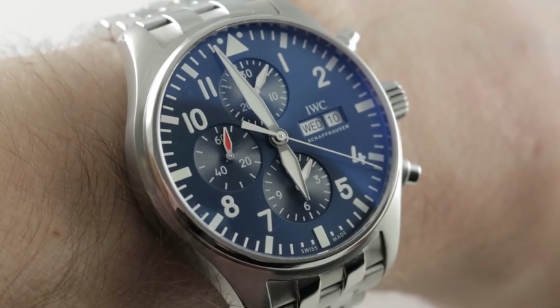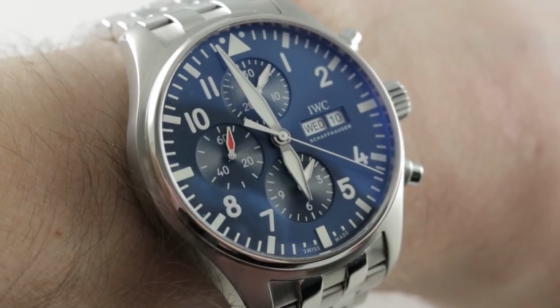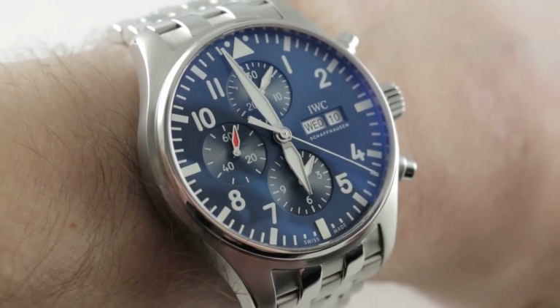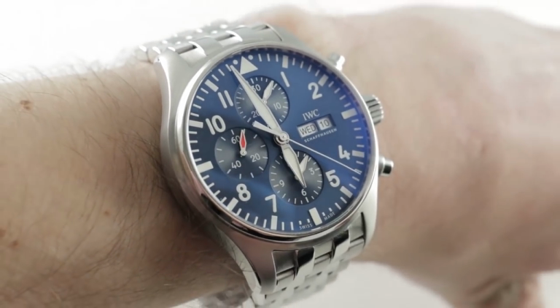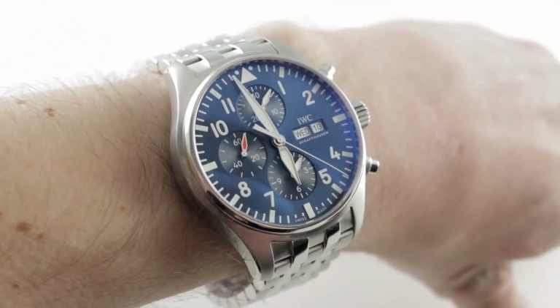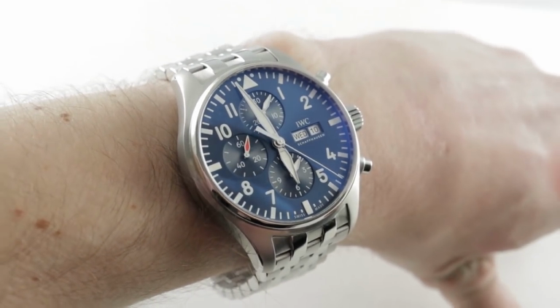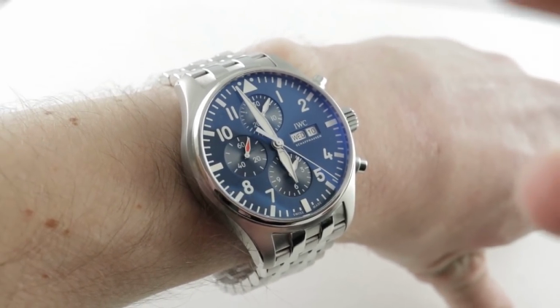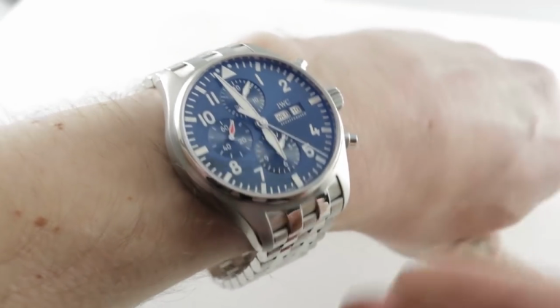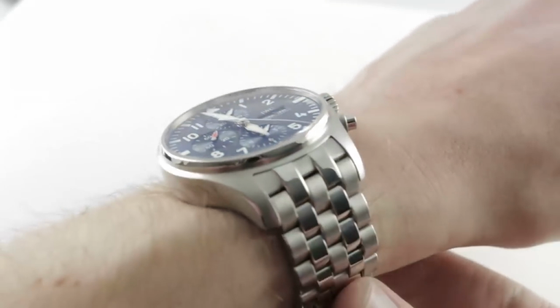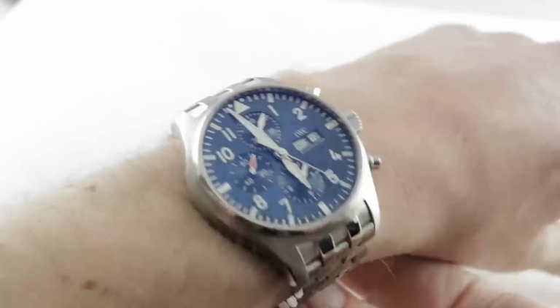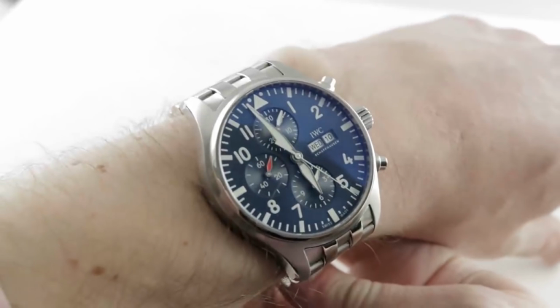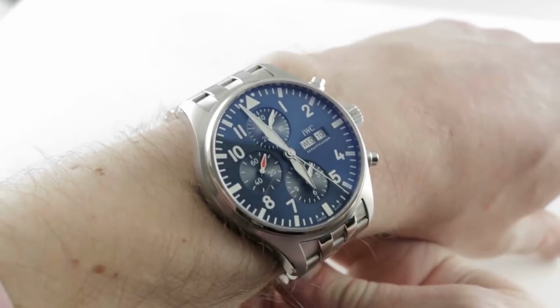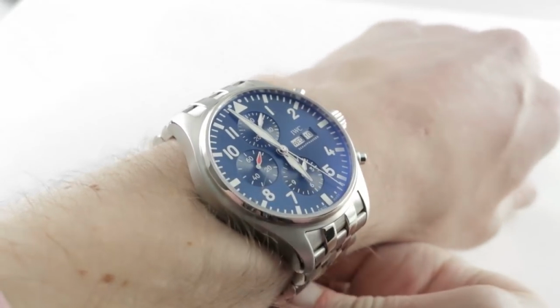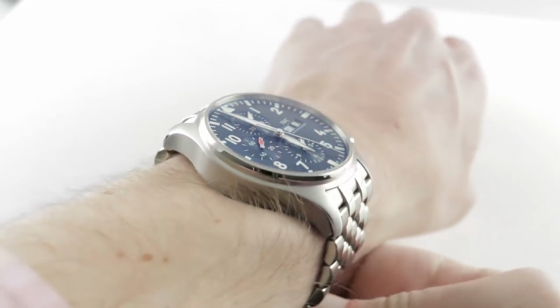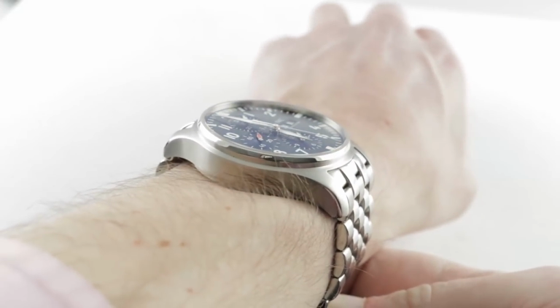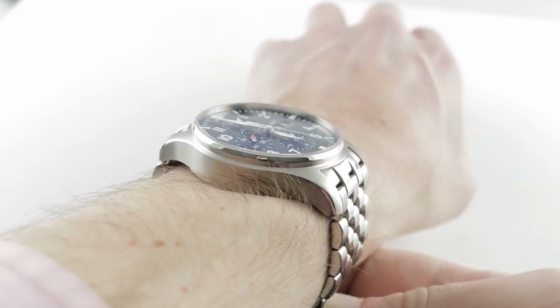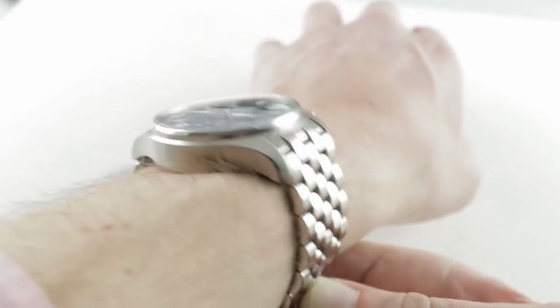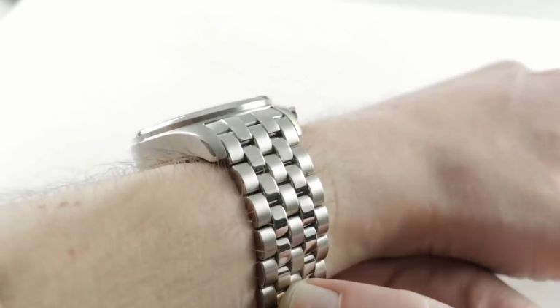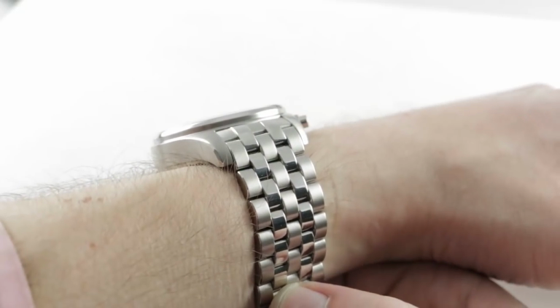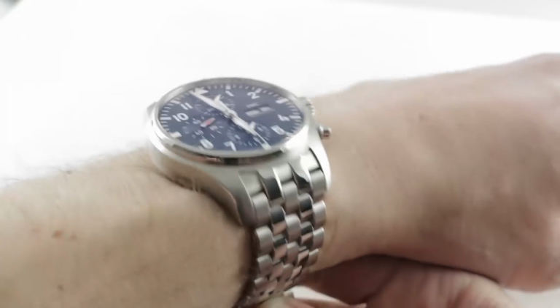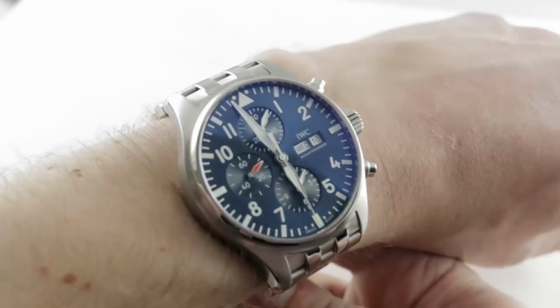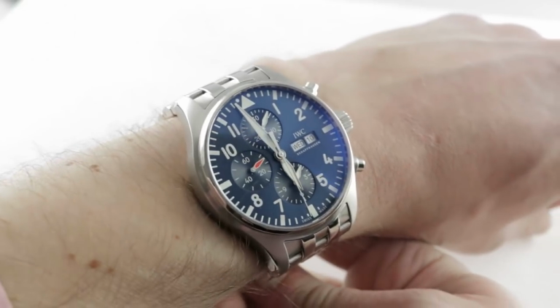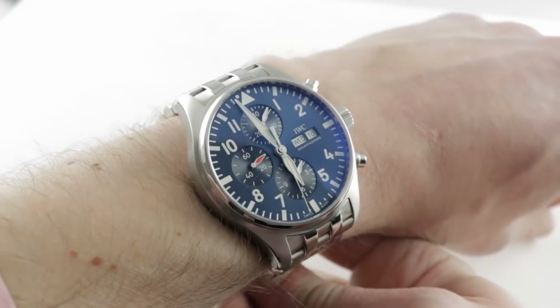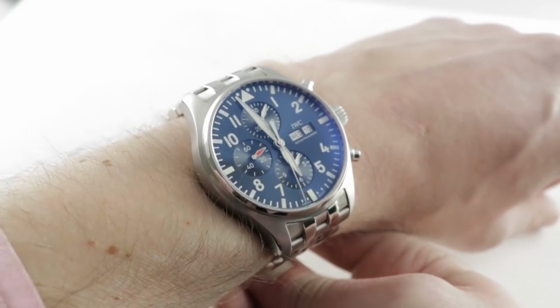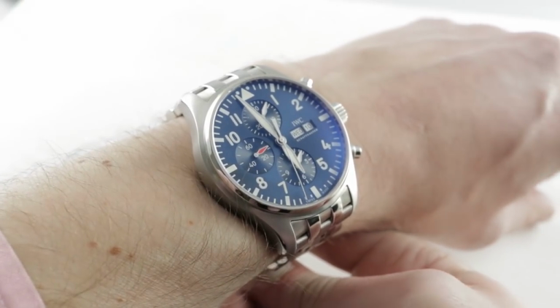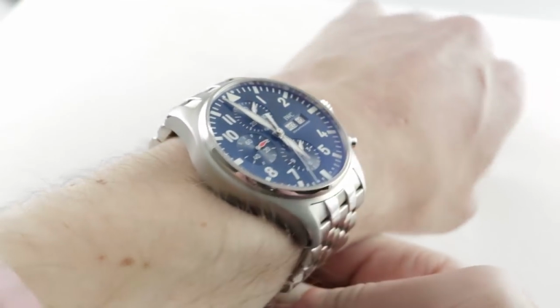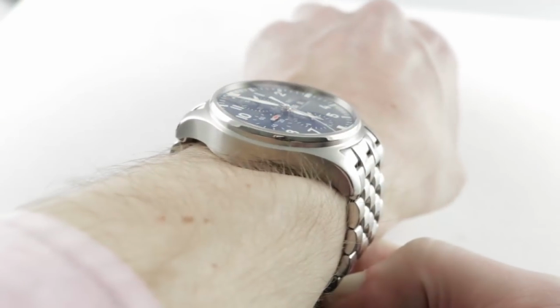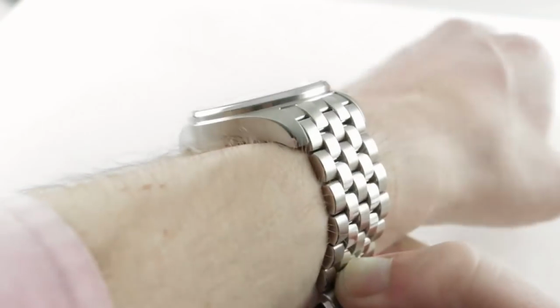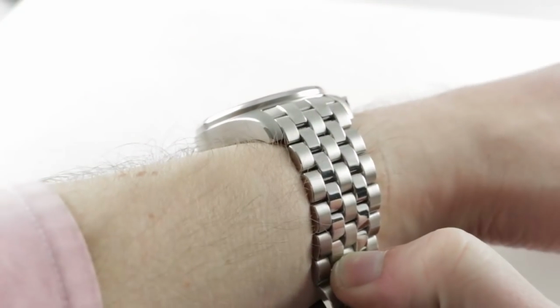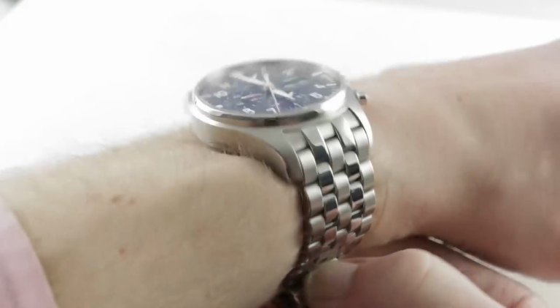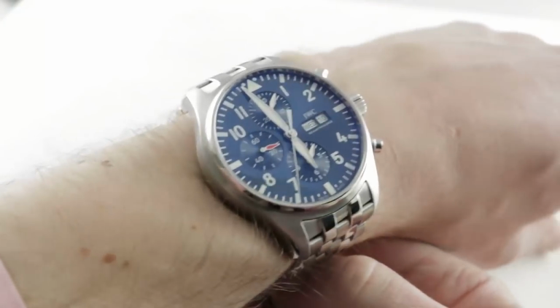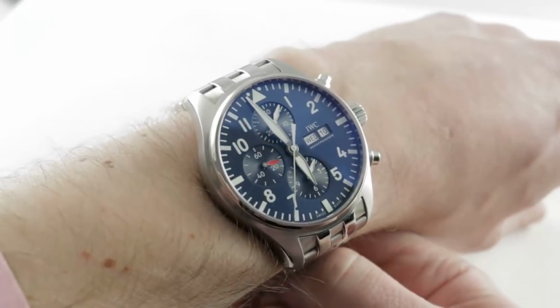Hi, I'm Tim. Welcome to our channel. Thanks for logging on. If you enjoyed these videos, do me a favor and subscribe to our YouTube channel right here at Watchbox Reviews — I would really appreciate it, and I promise to update daily. If you love this watch, you can see it and purchase it on our website, thewatchbox.com.